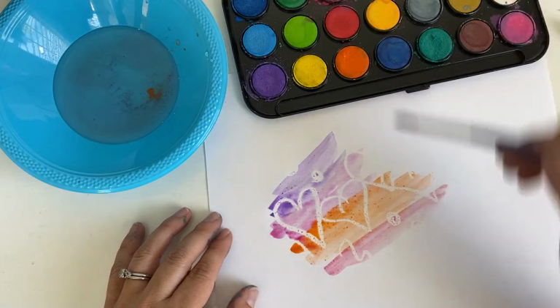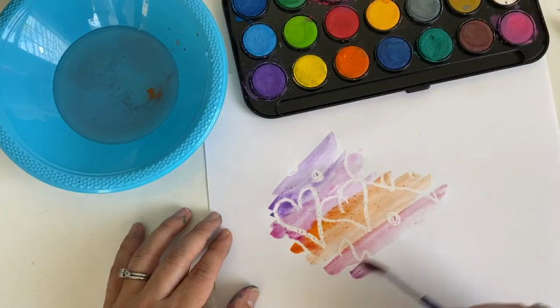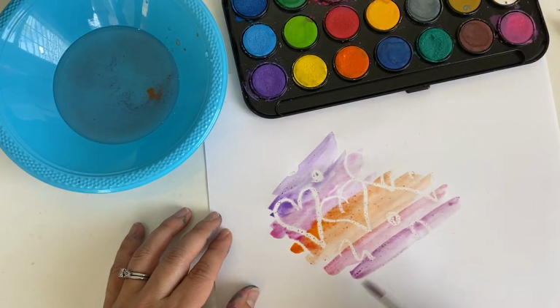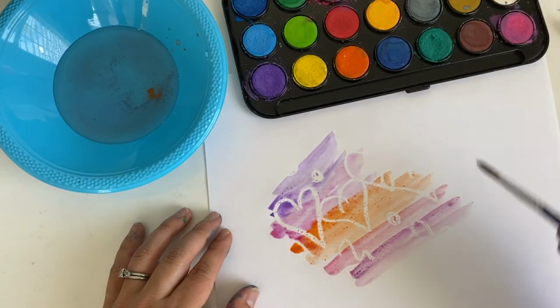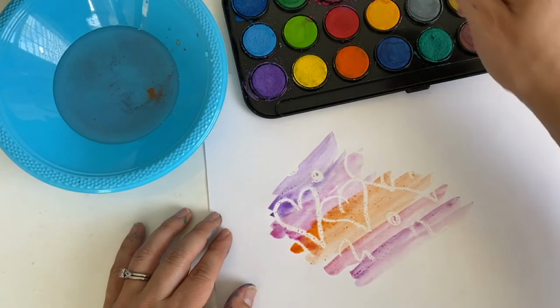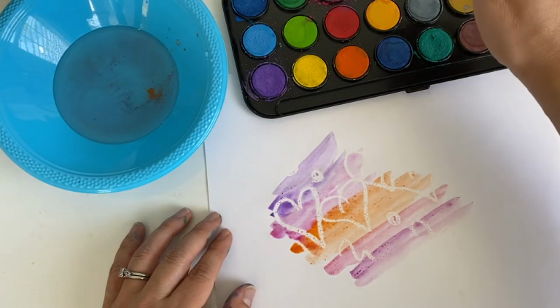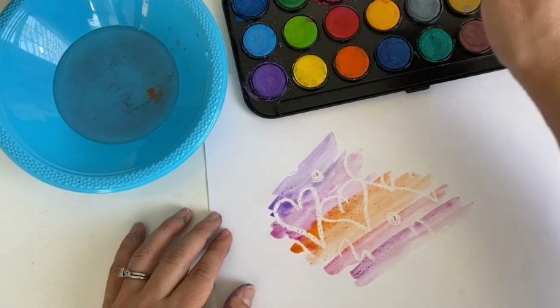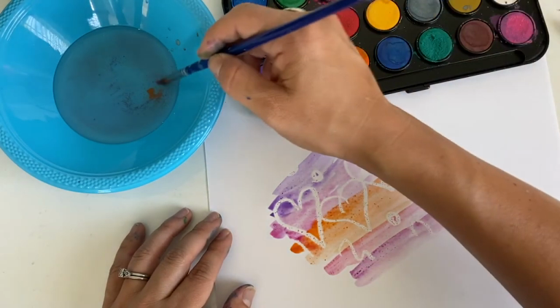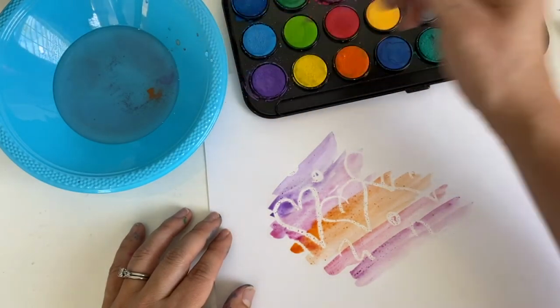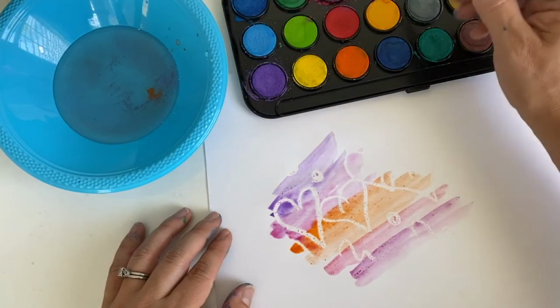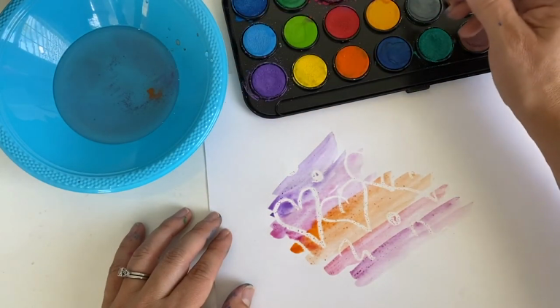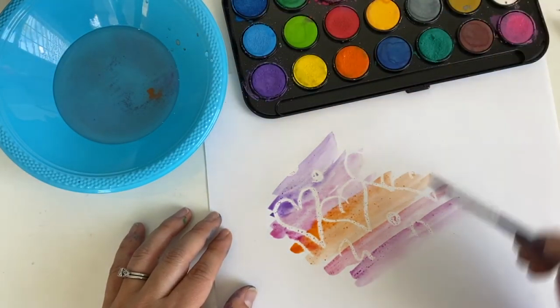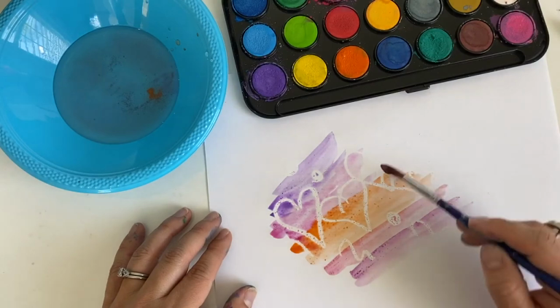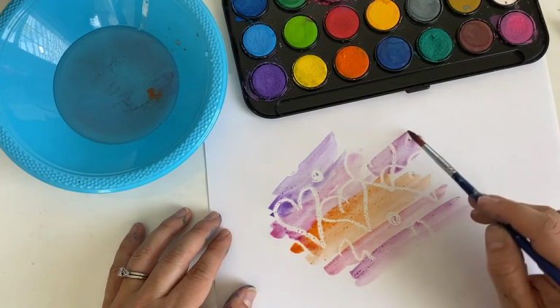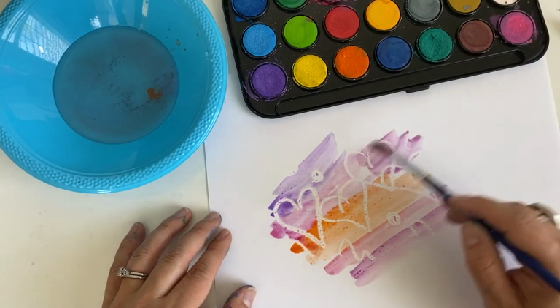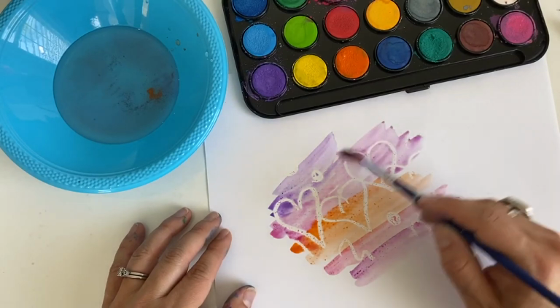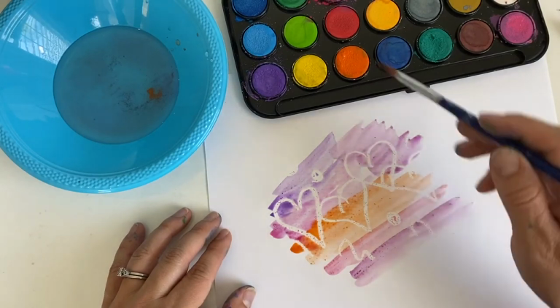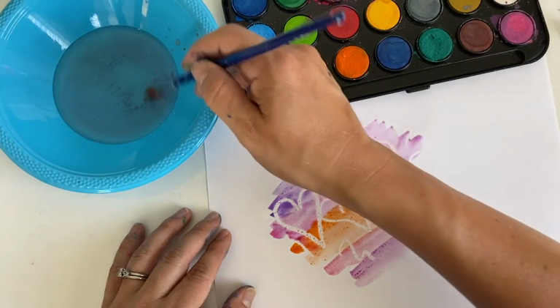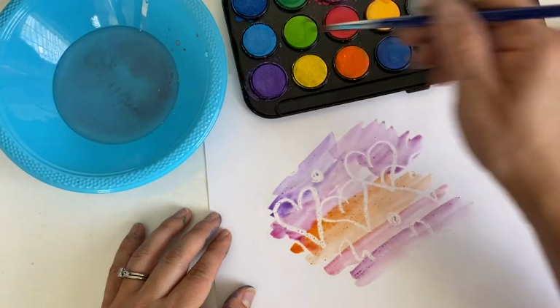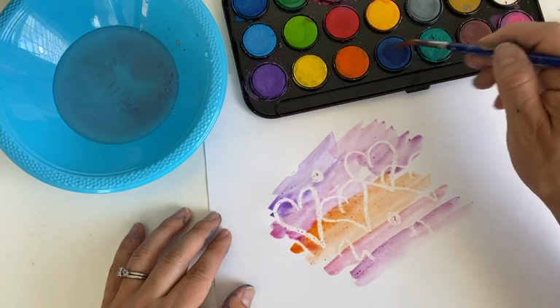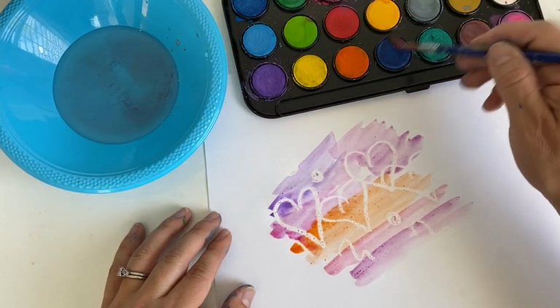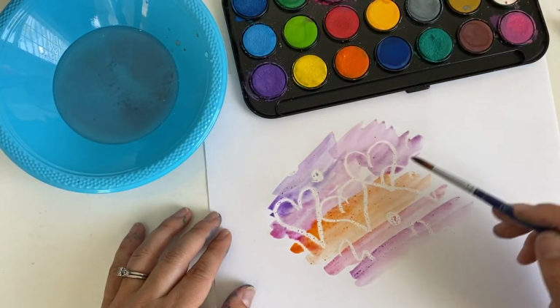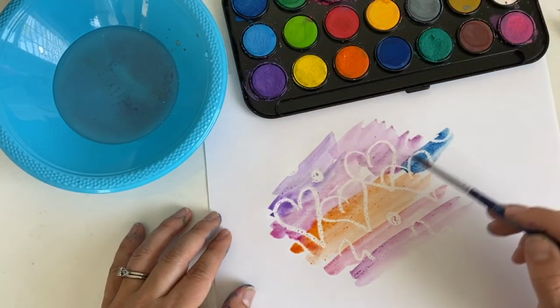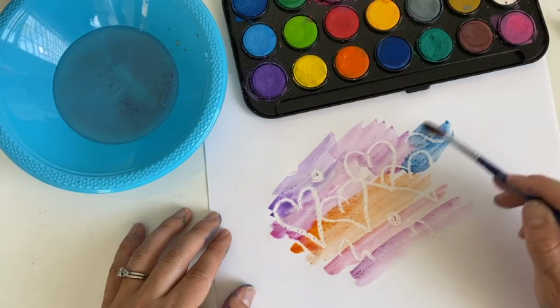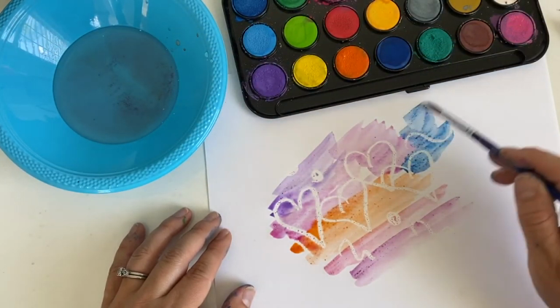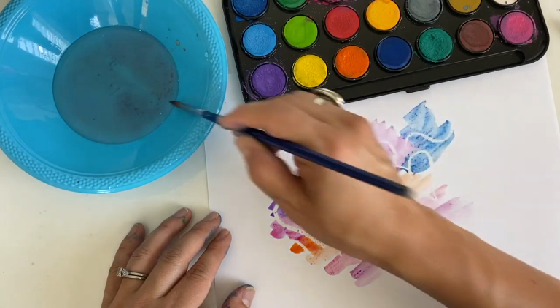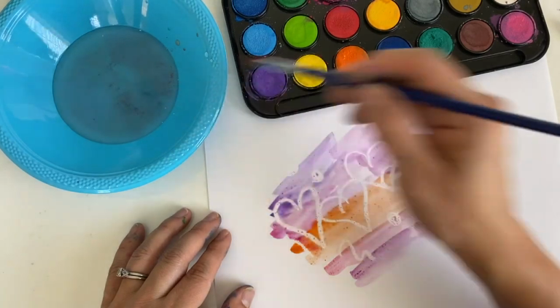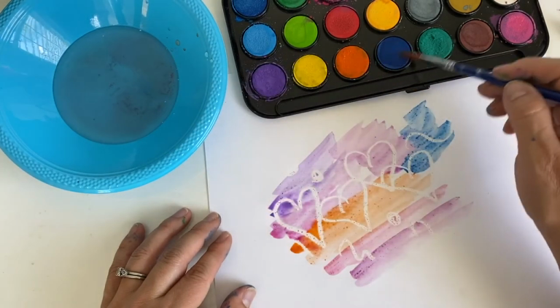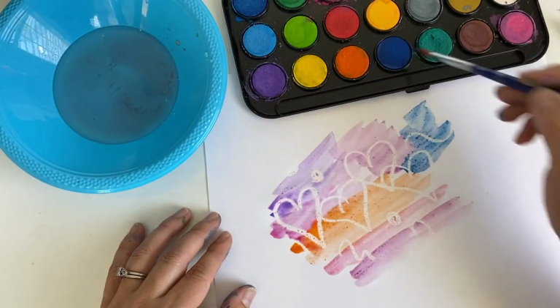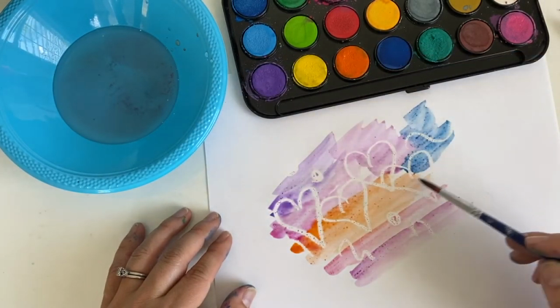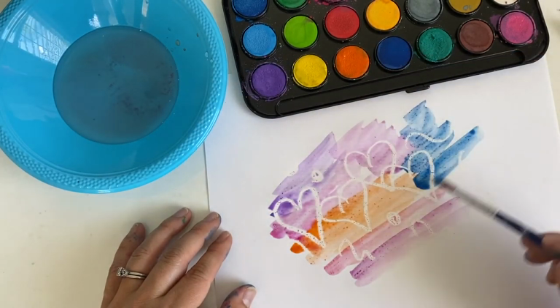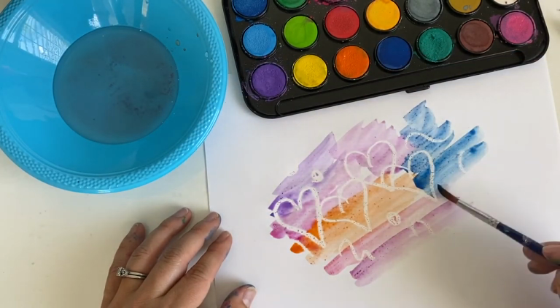This paper is kind of bending because it's just regular paper, but that's okay — that kind of paper works as well. It will just end up slightly wrinkled, but that doesn't bother me very much. I'm using regular paper and I love how this is showing up.